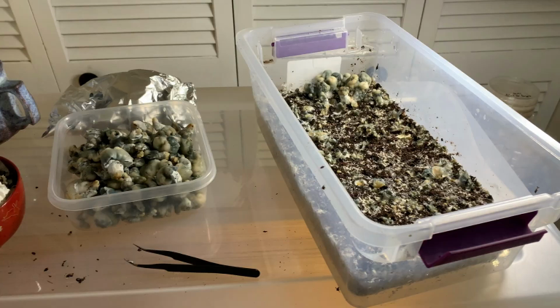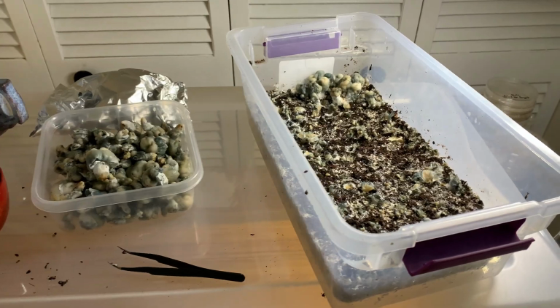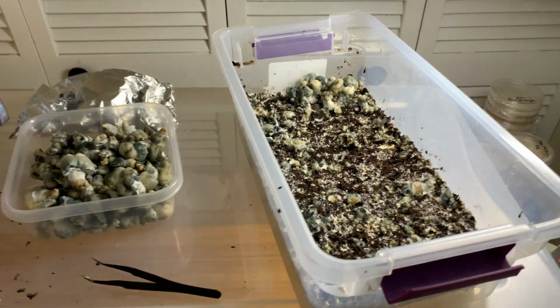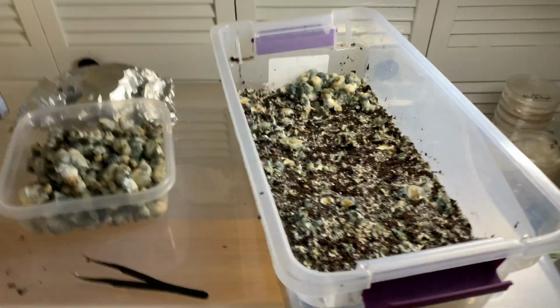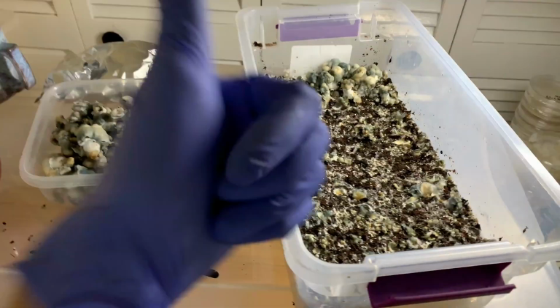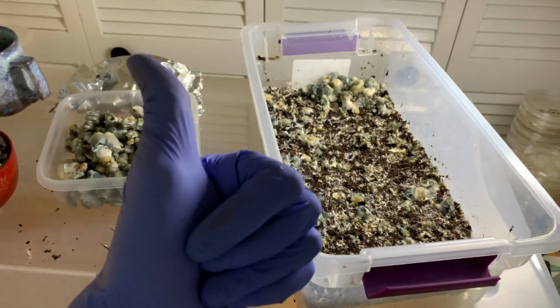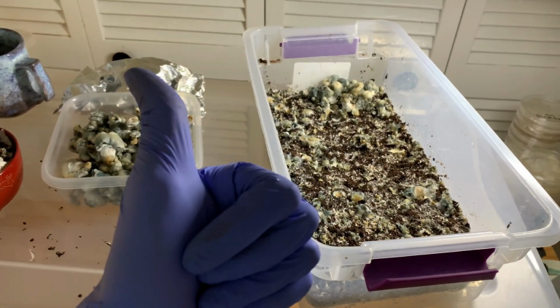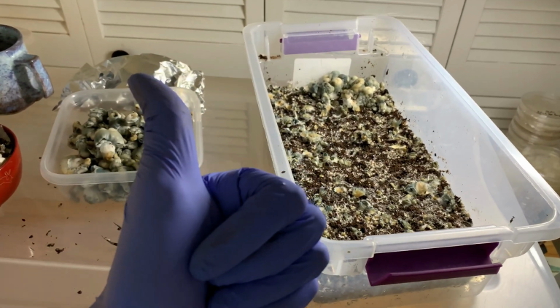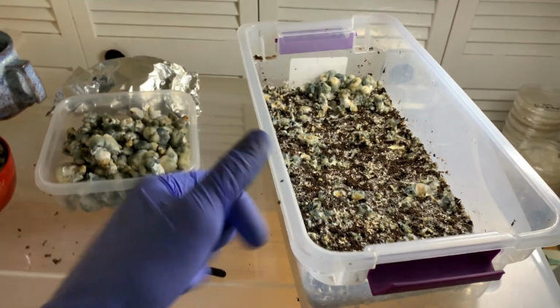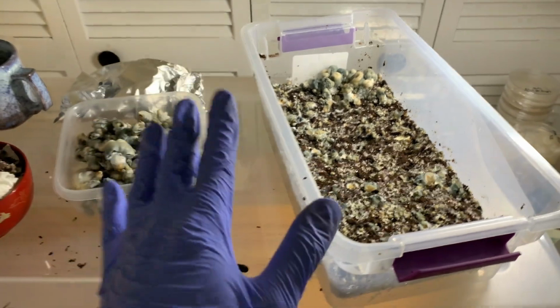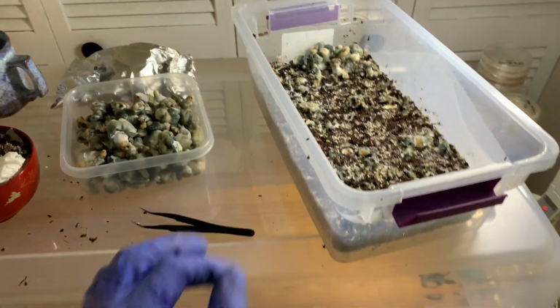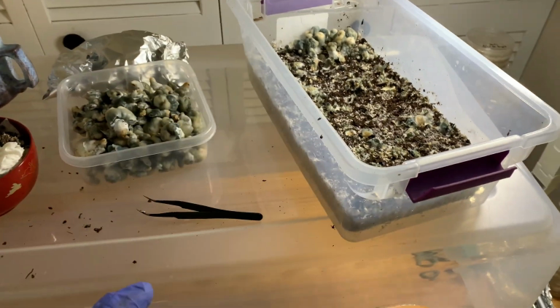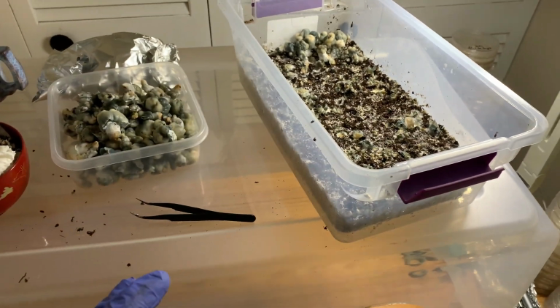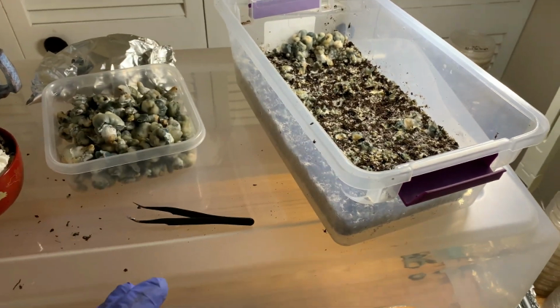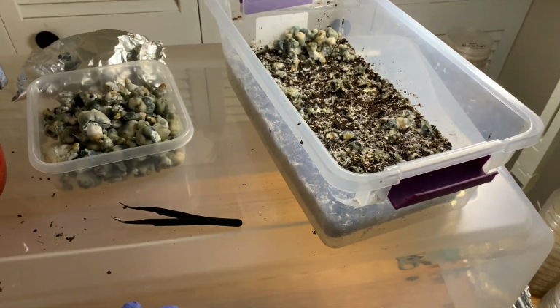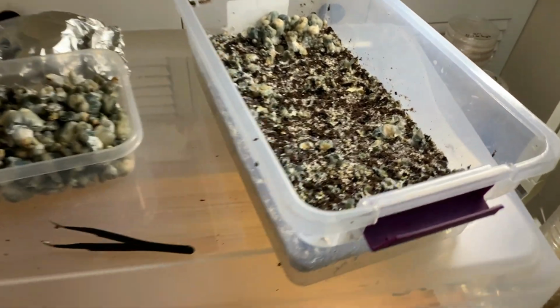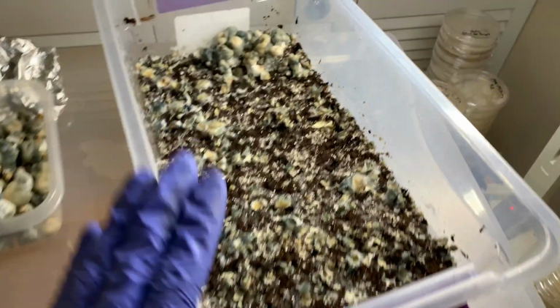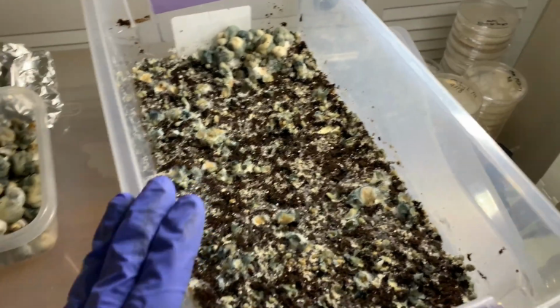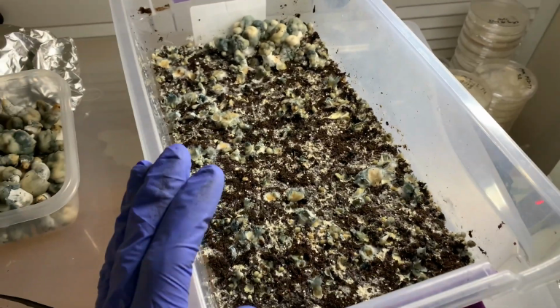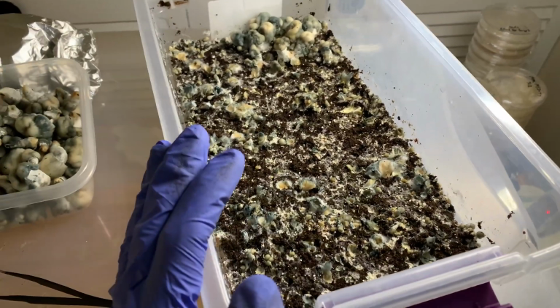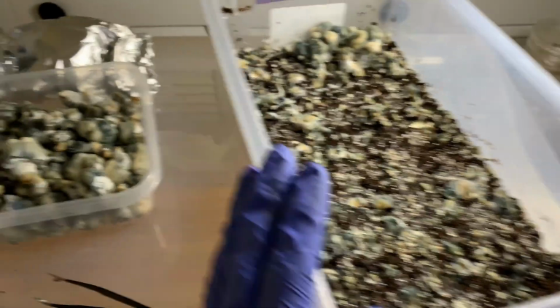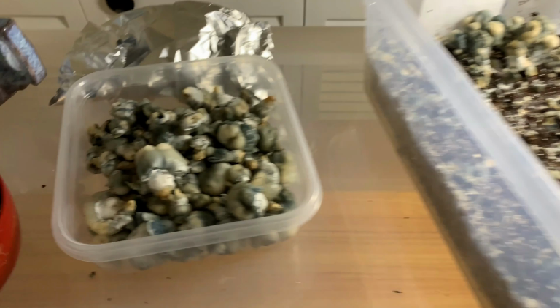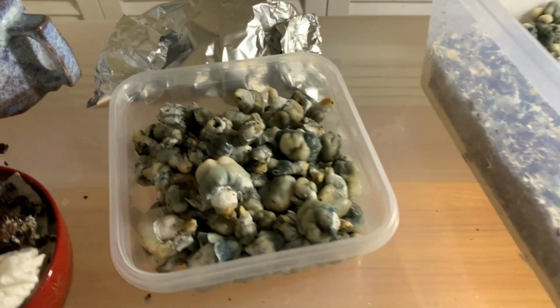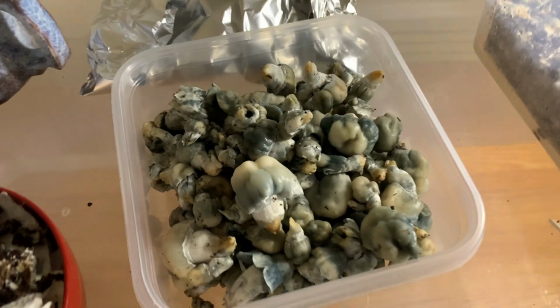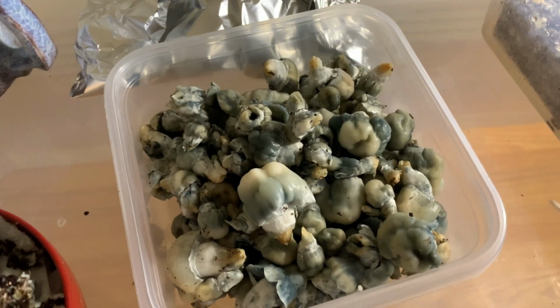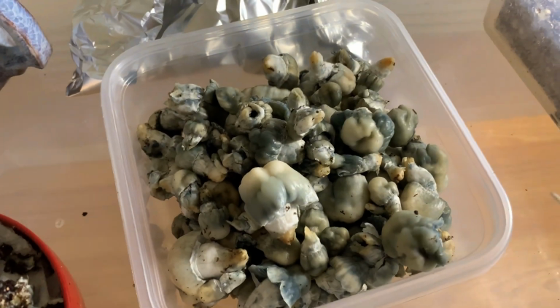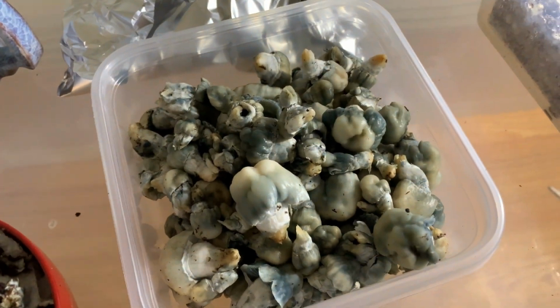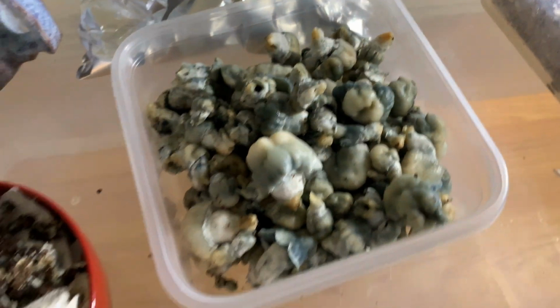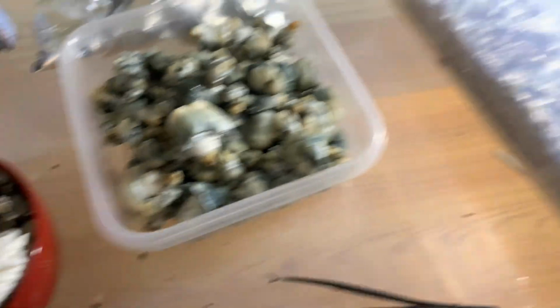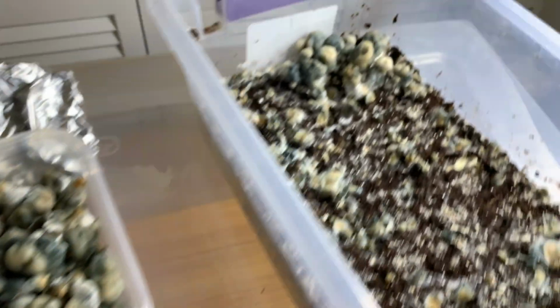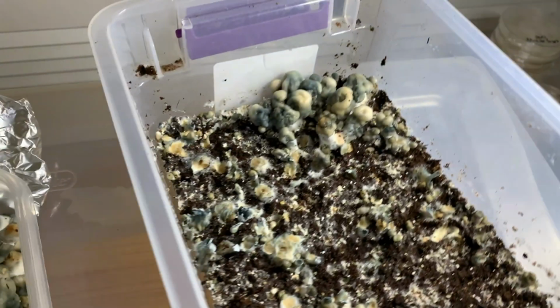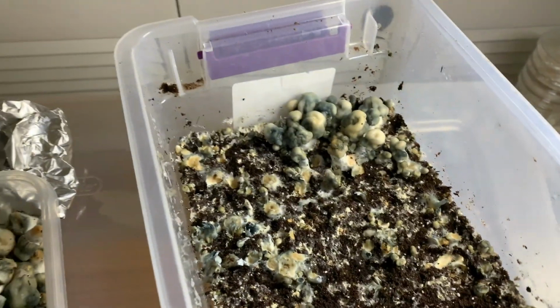What's up, everybody? This is Mycophilesage checking in here today. Just wanted to make a quick video for you guys. So I'm harvesting my Shakti tub here. As we can see, we have a bunch of fruits right over there and we got a little bit left.